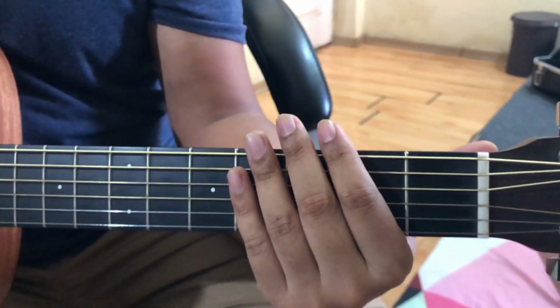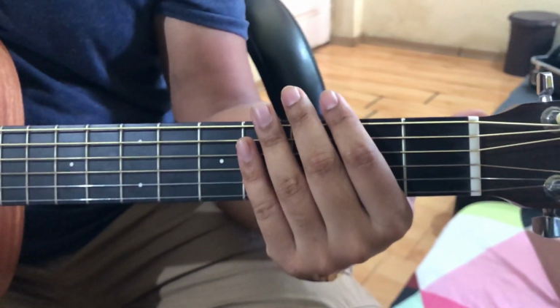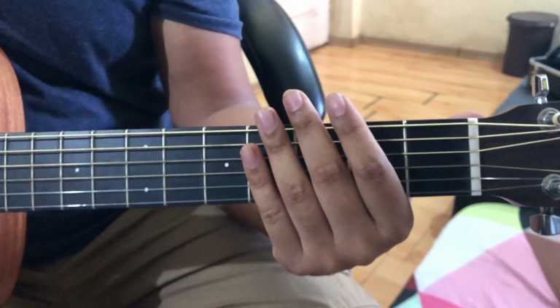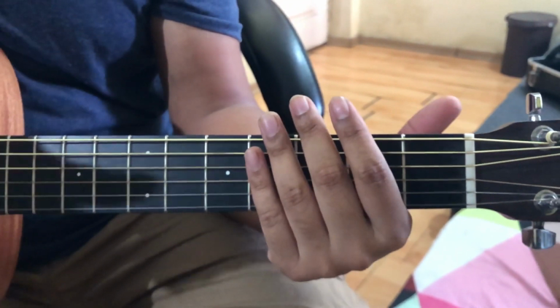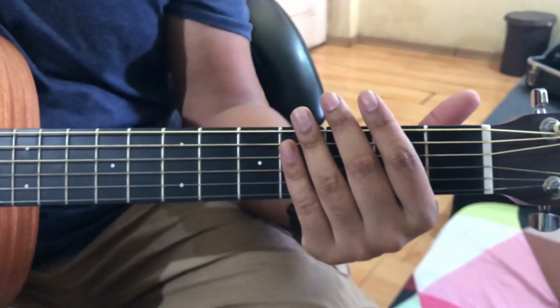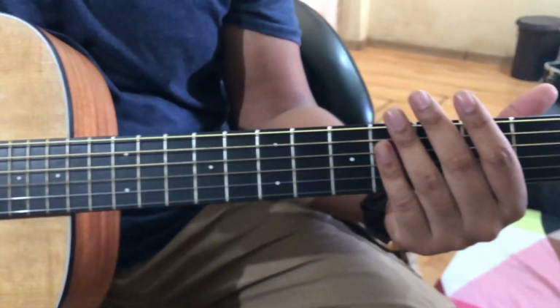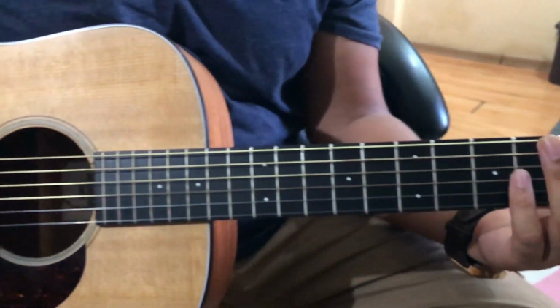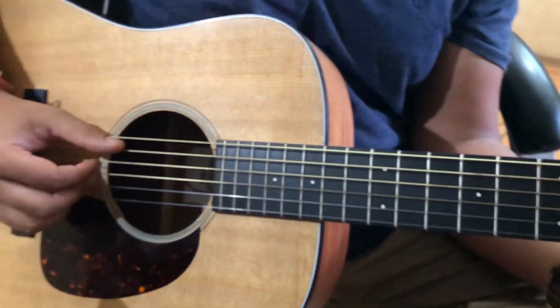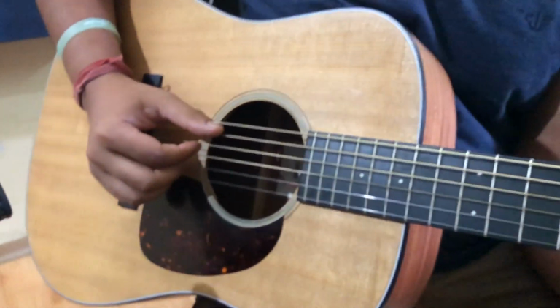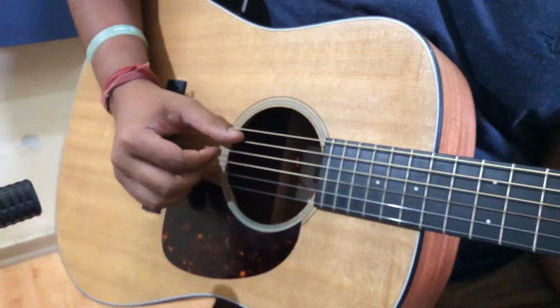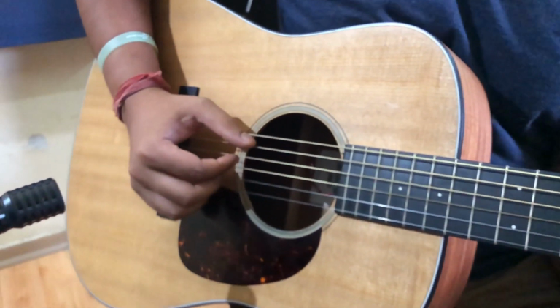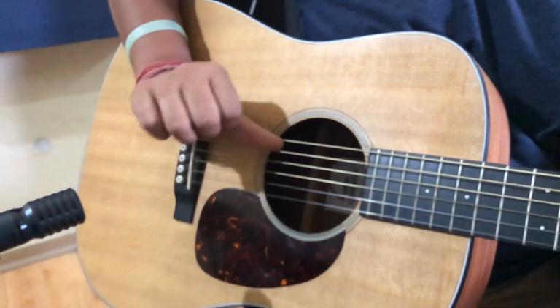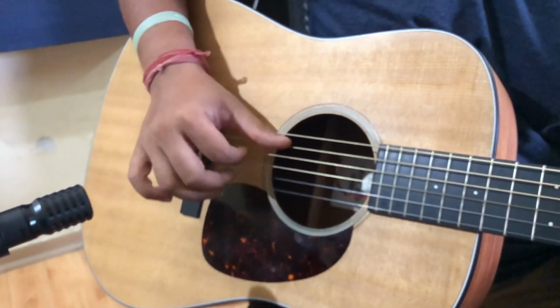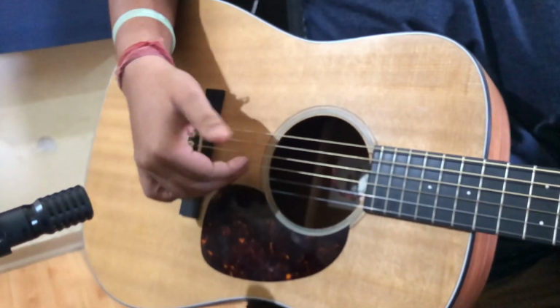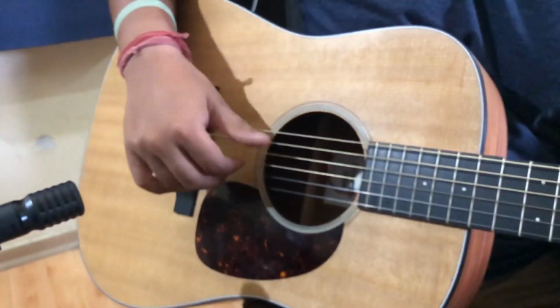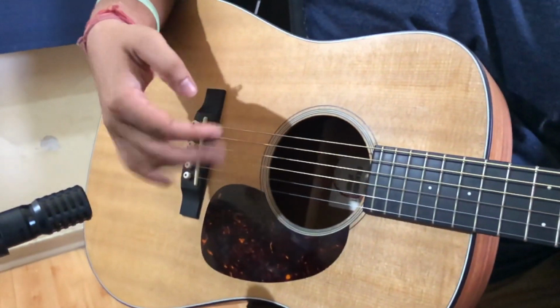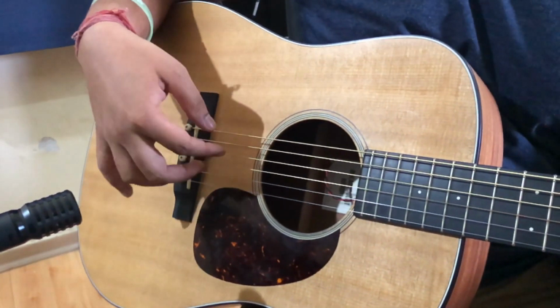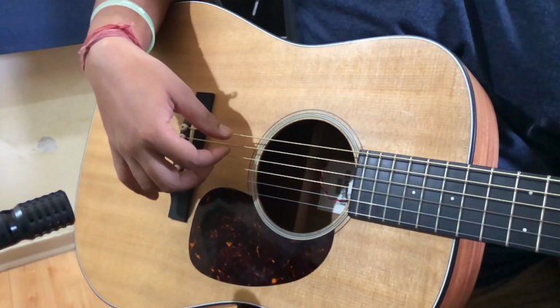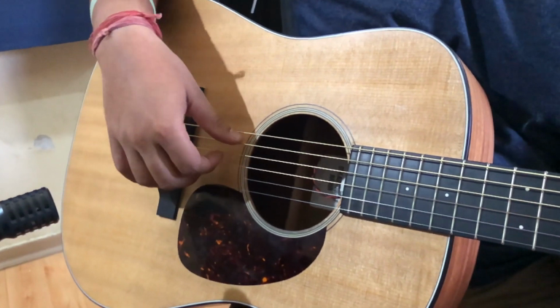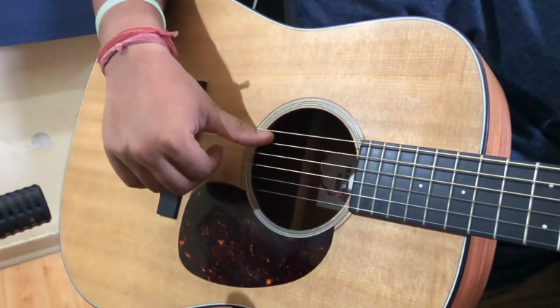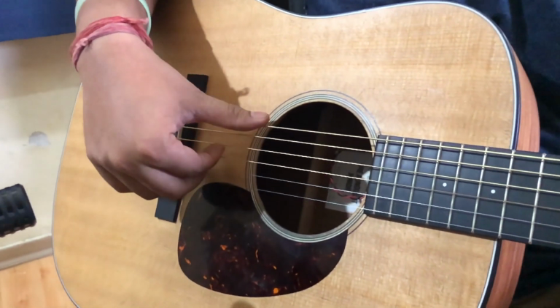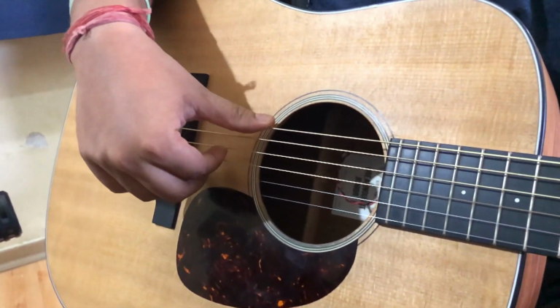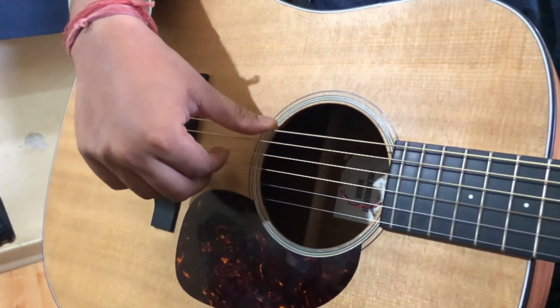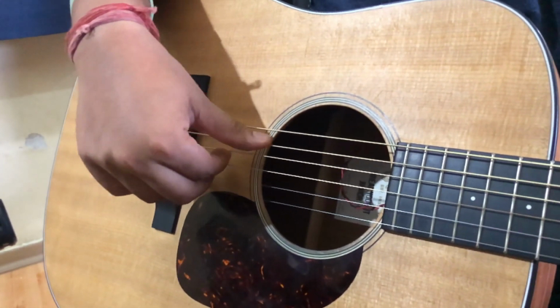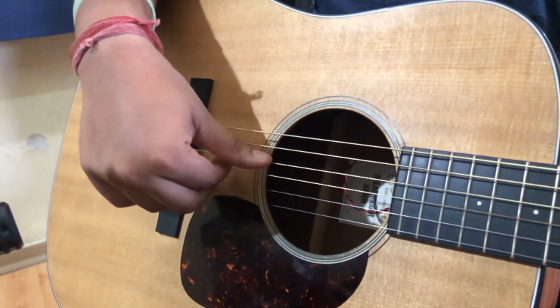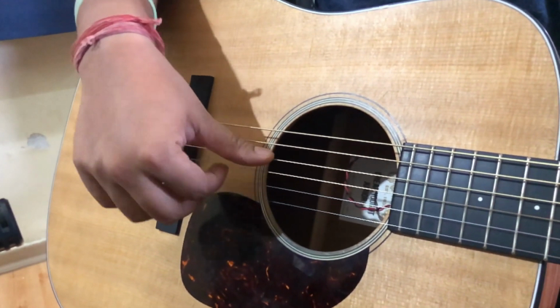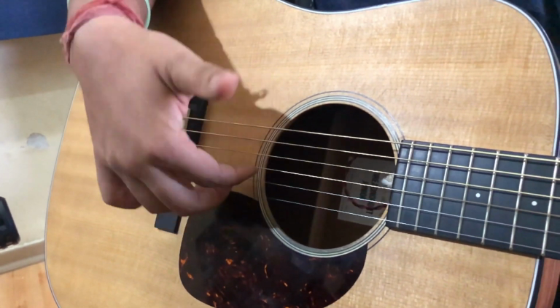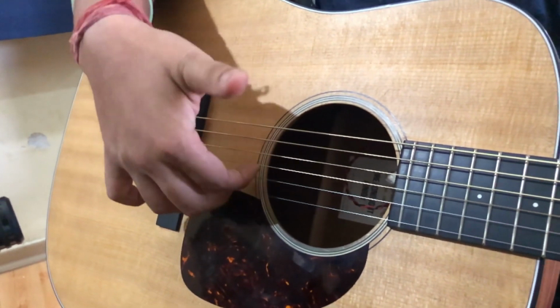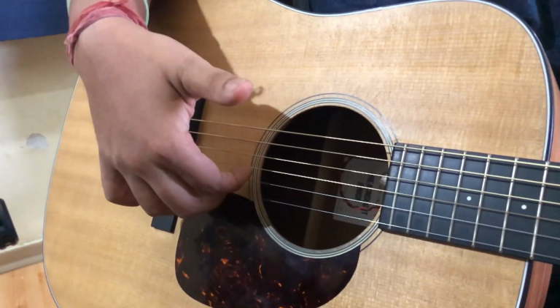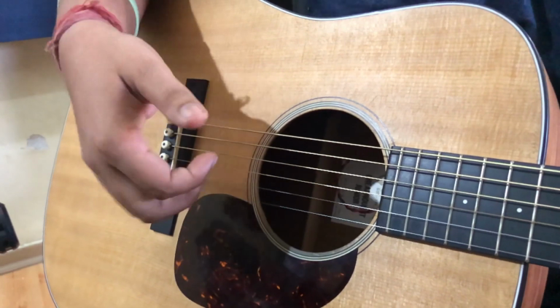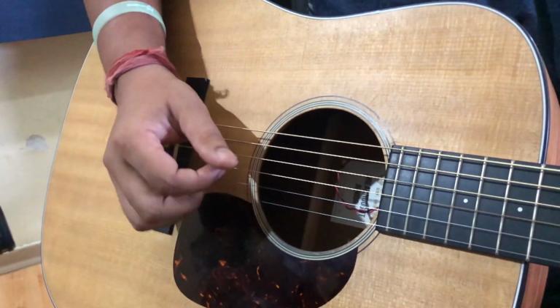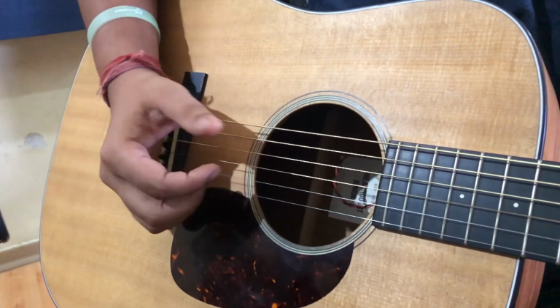Now just notice the right hand. If you have a song with fingerpicking, the rule is that you play with the thumb on the sixth, fifth, and fourth strings, and the rest with three fingers.